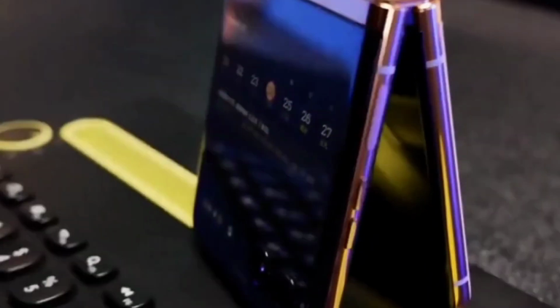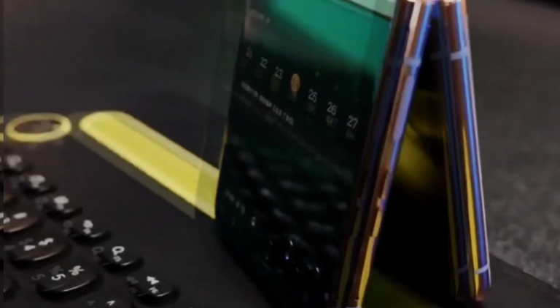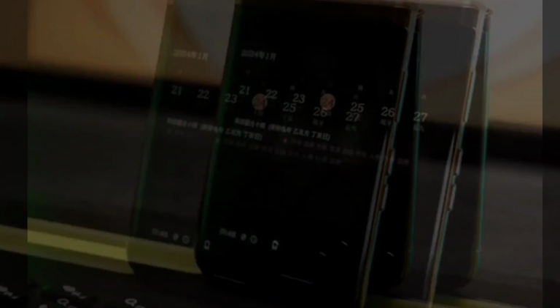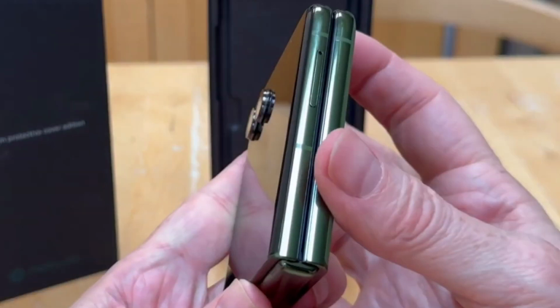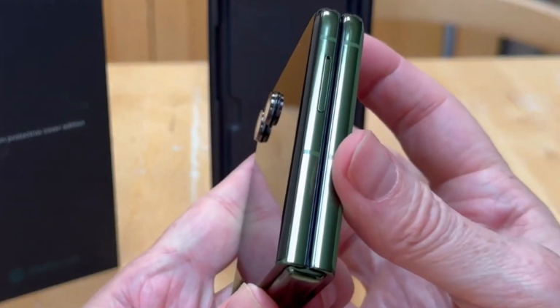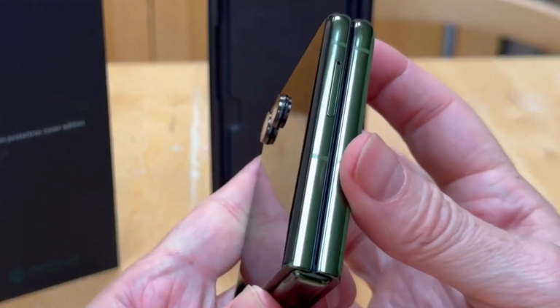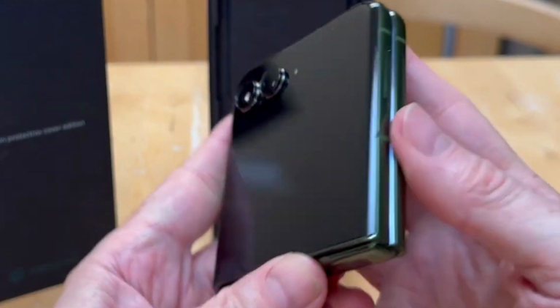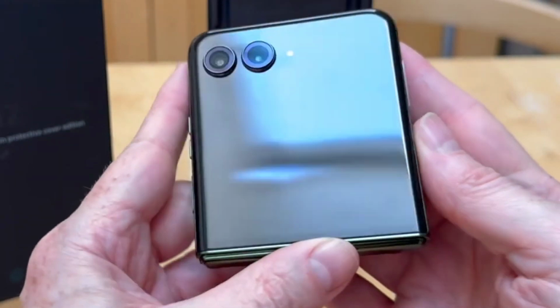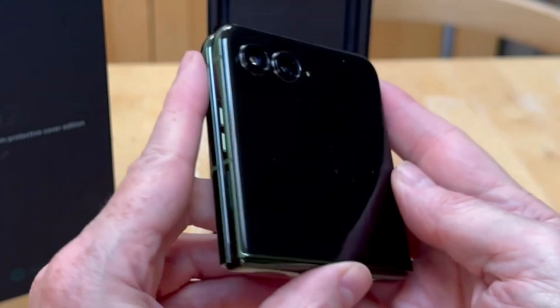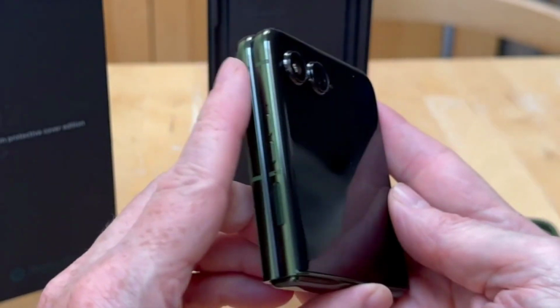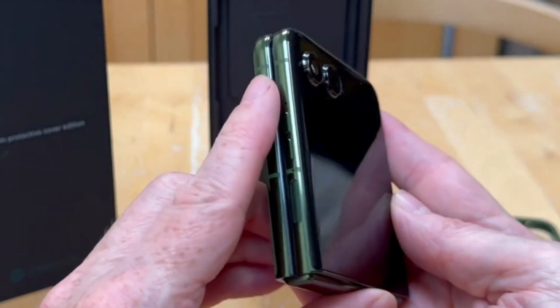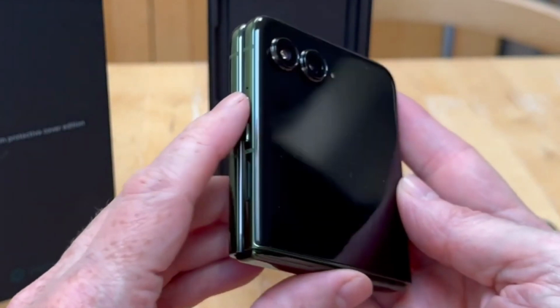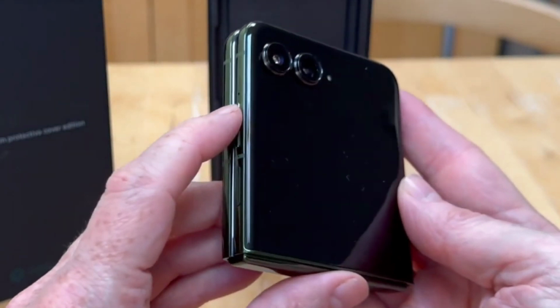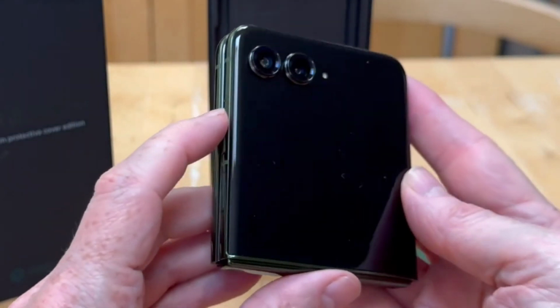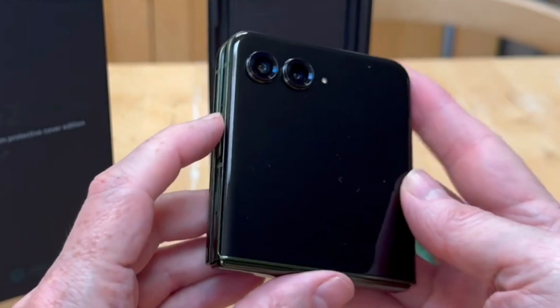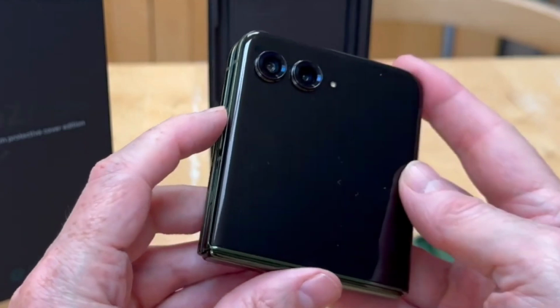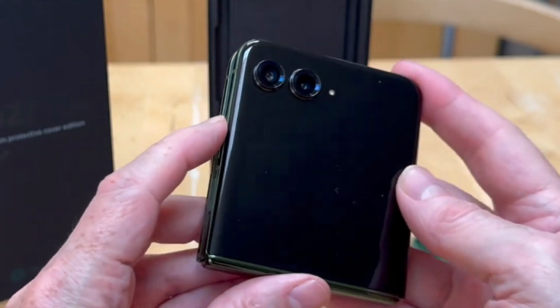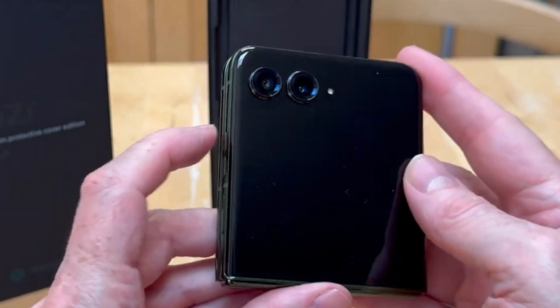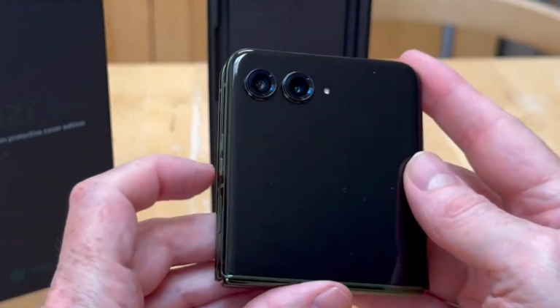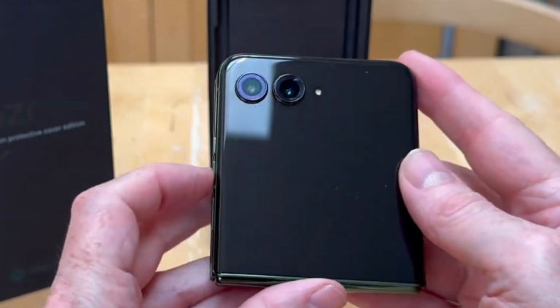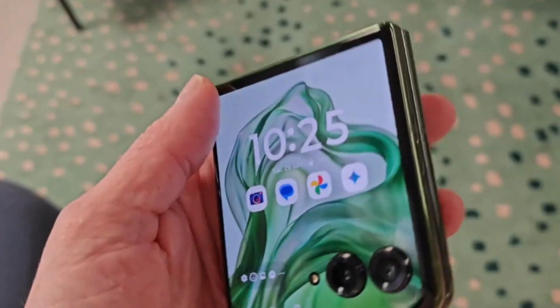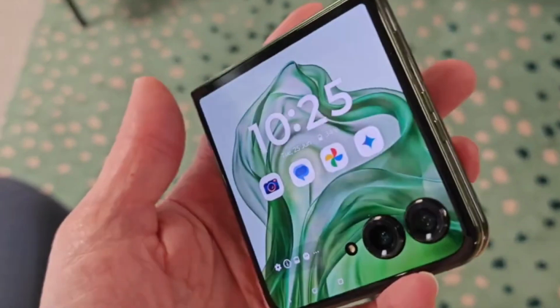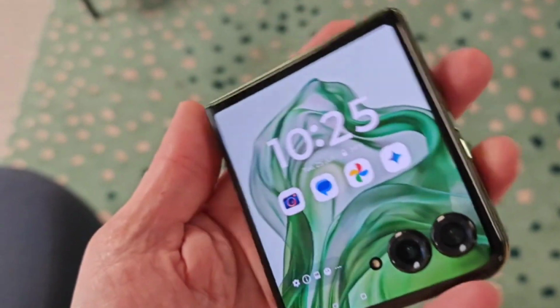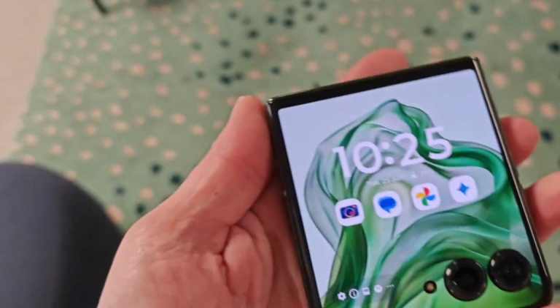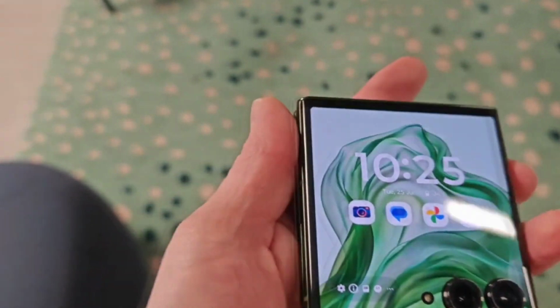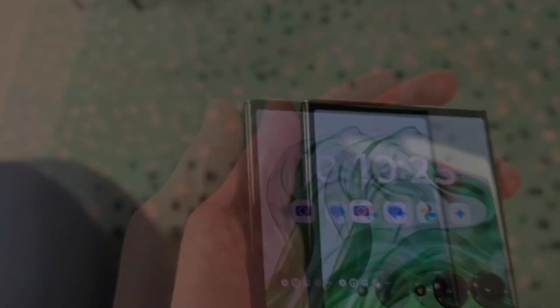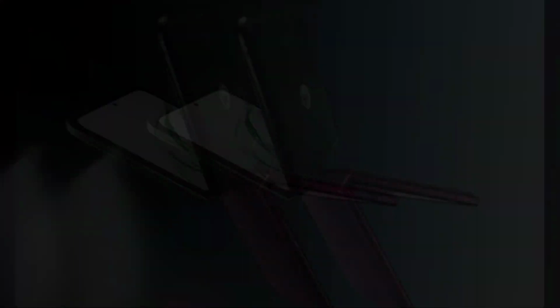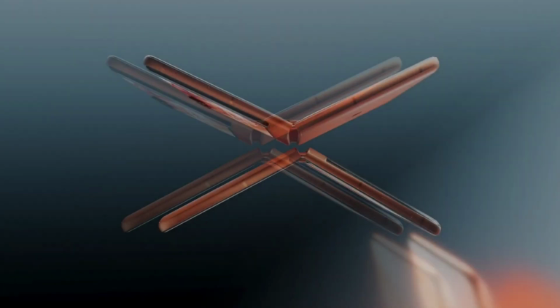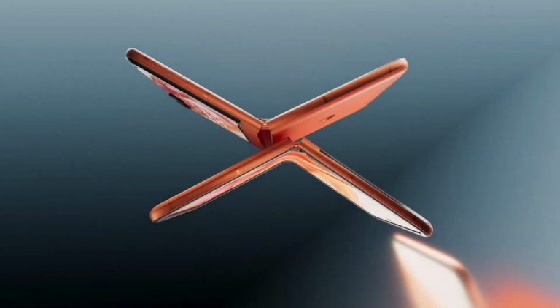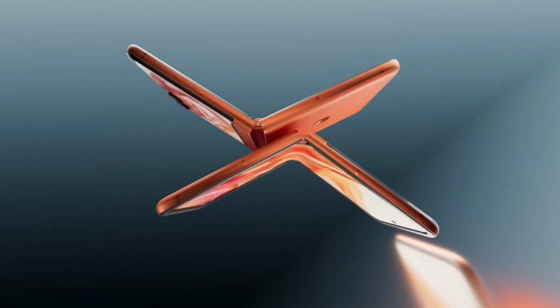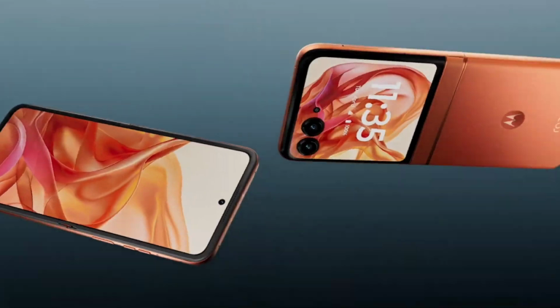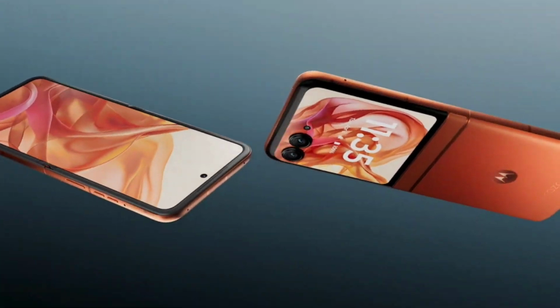The Motorola Razr 50 Ultra runs on a Snapdragon 8s Gen 3 chipset from Qualcomm, paired with up to 12GB of LPDDR5X RAM and 512GB UFS 4.0 storage.